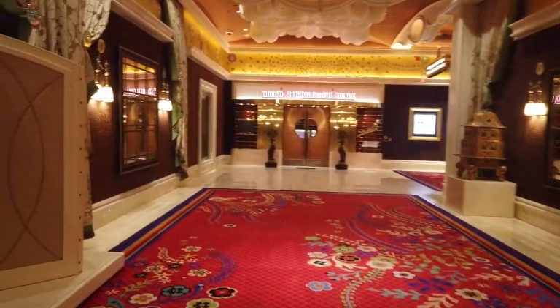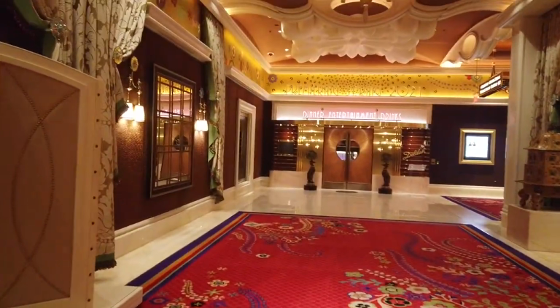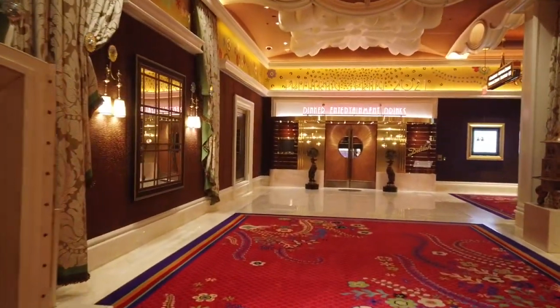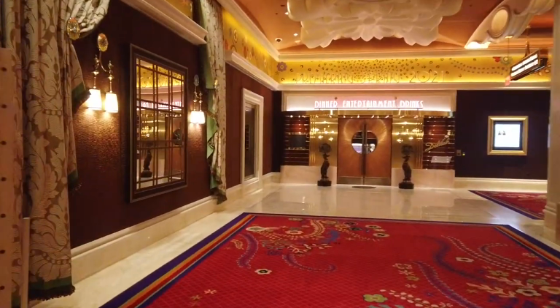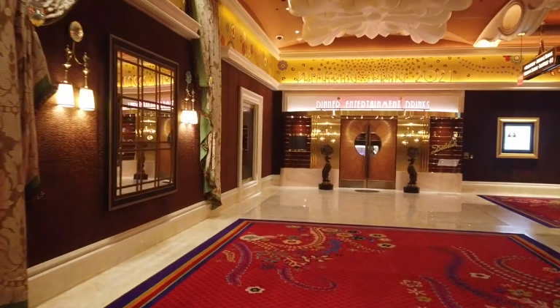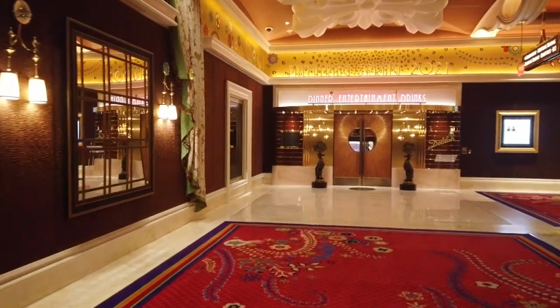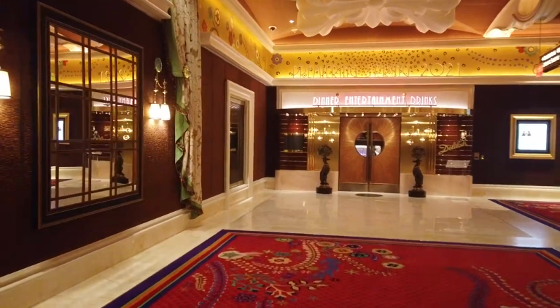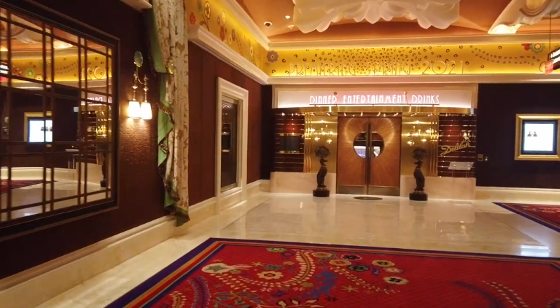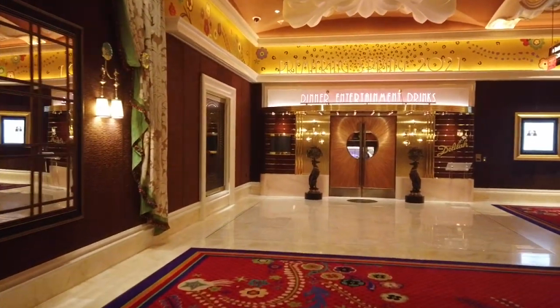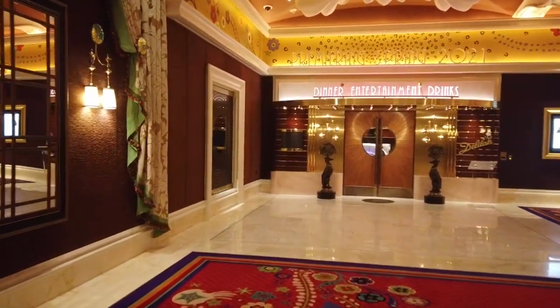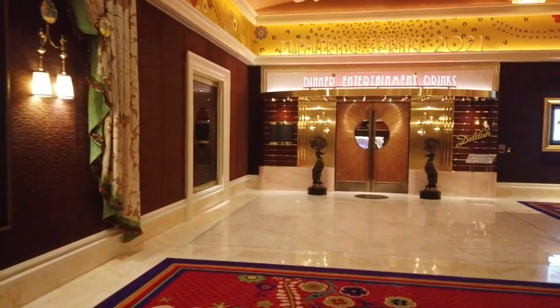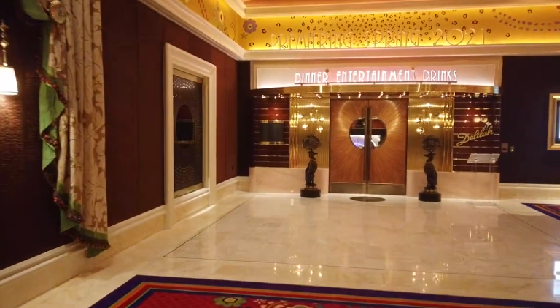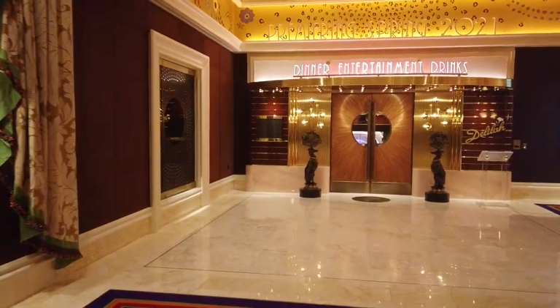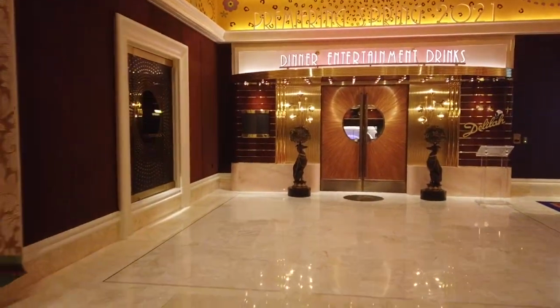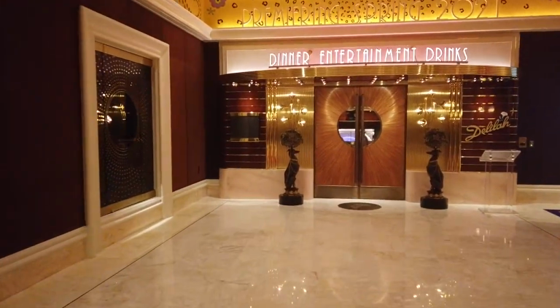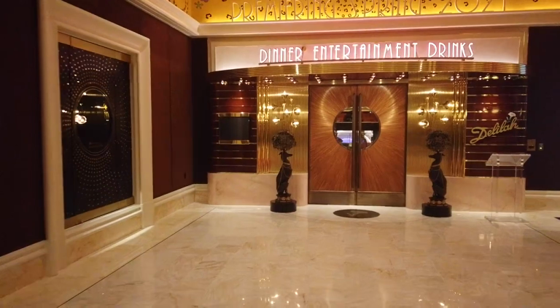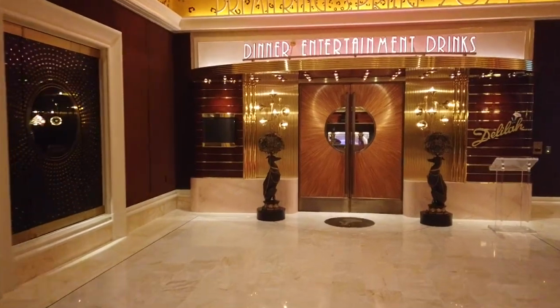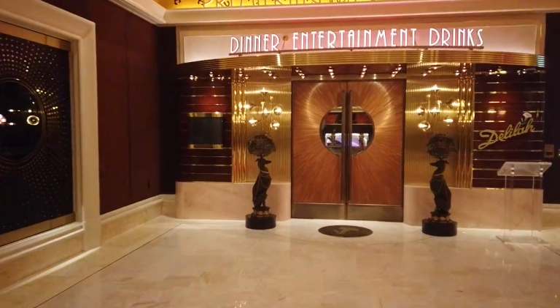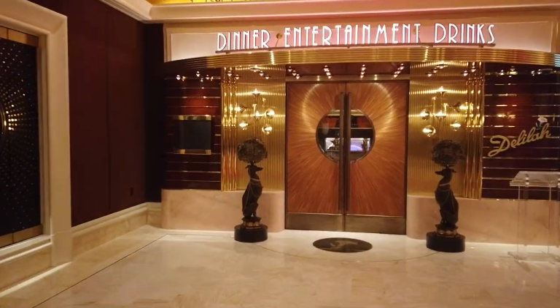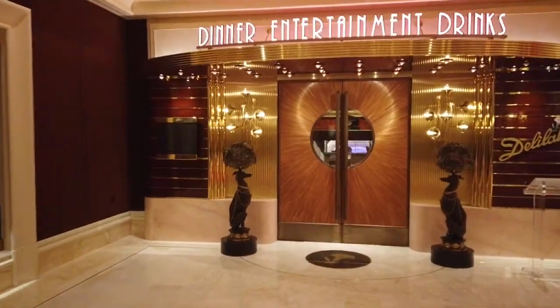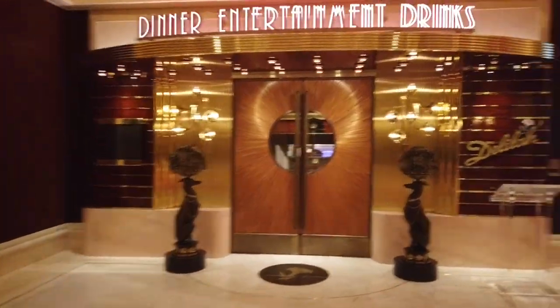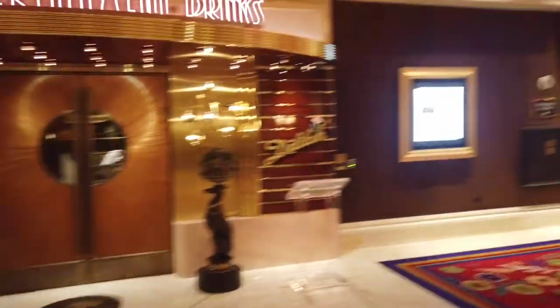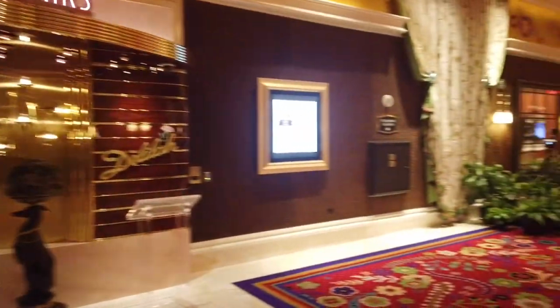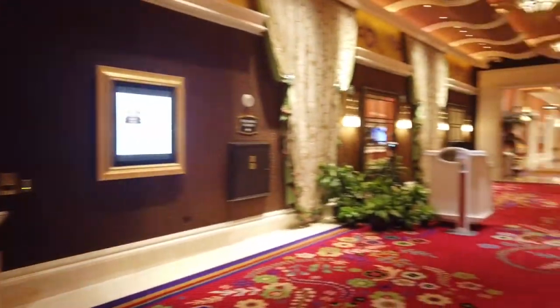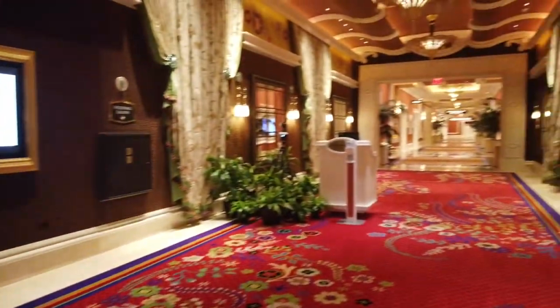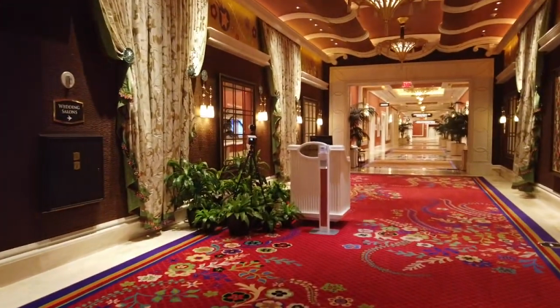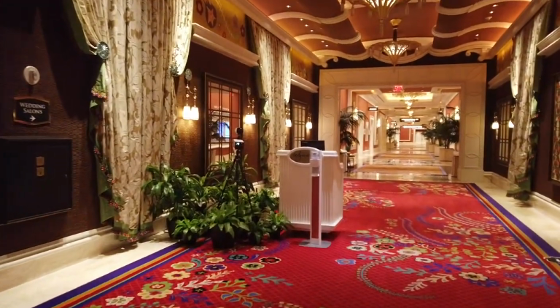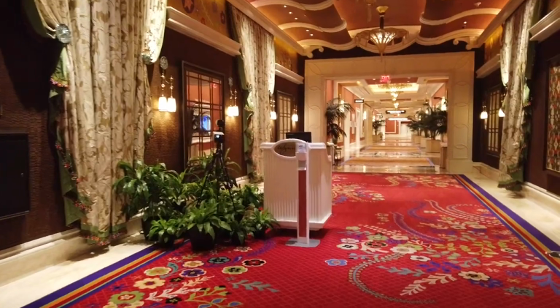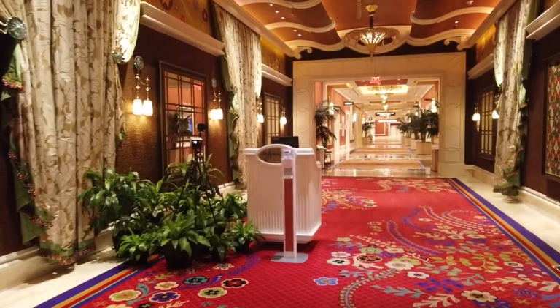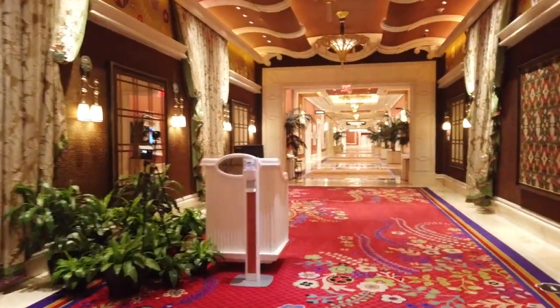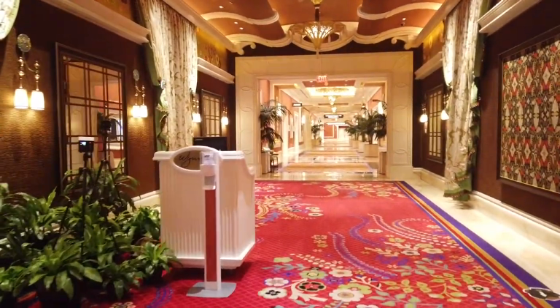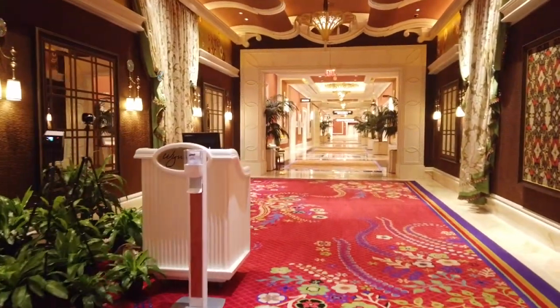Still a lot of really closed-off places — Wing Lai back there was closed off, and it looks like Delilah is also presently closed. We'll go back down this way and see the meeting areas and the salons.